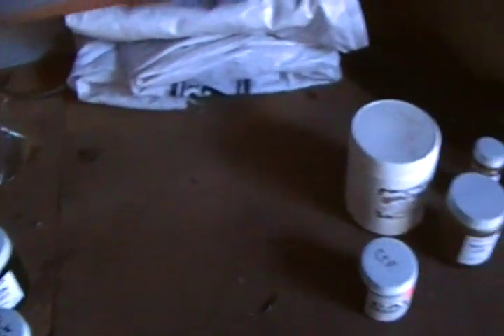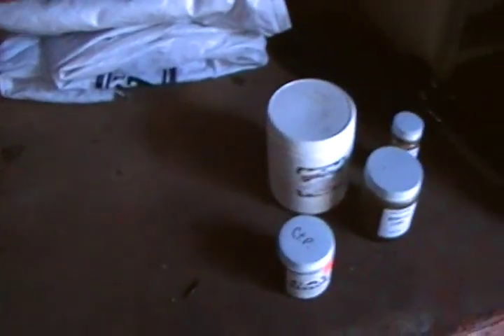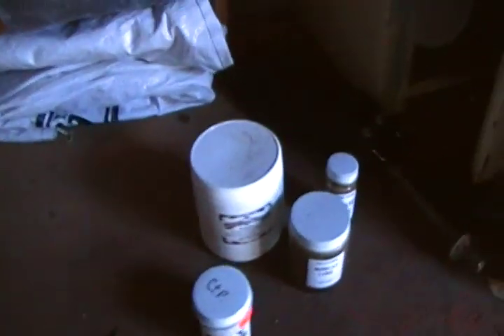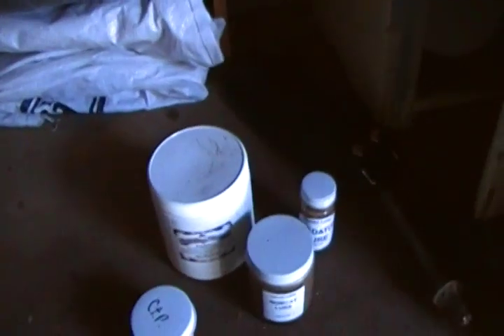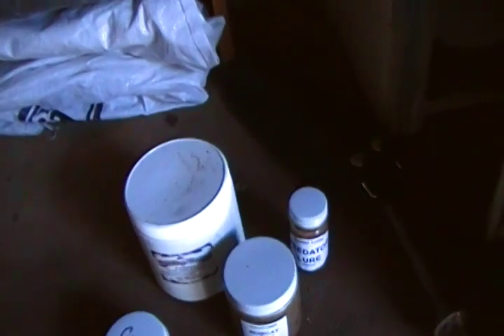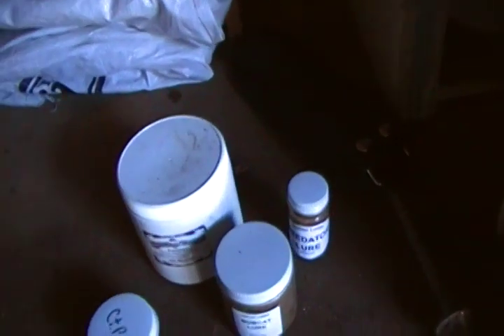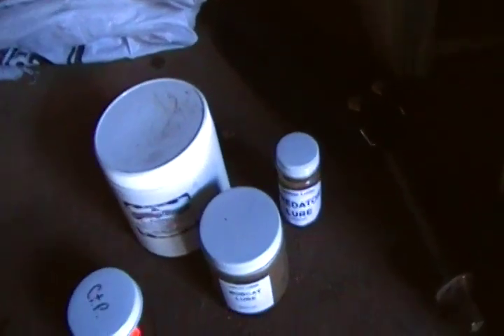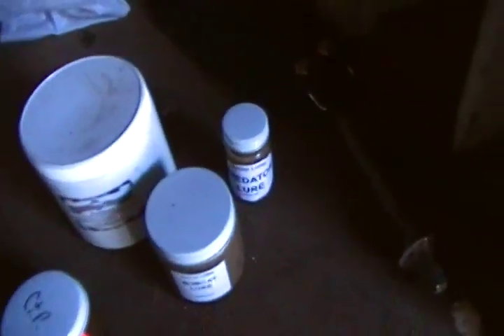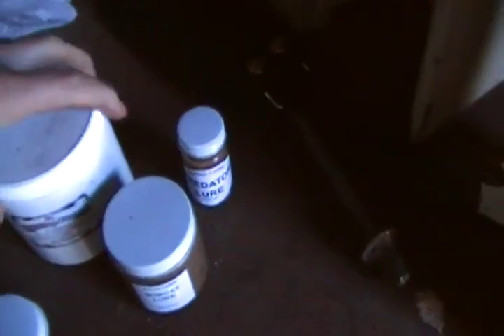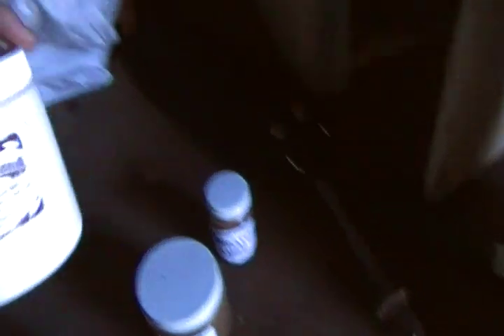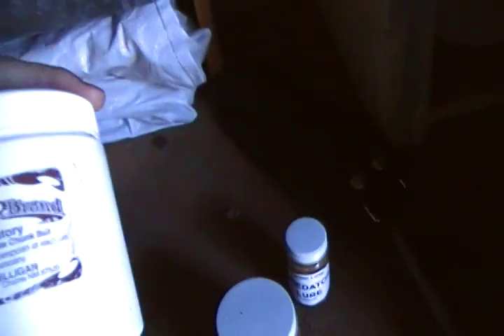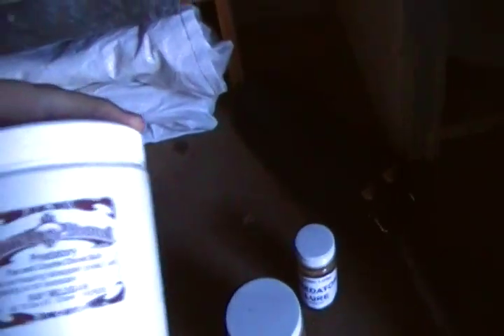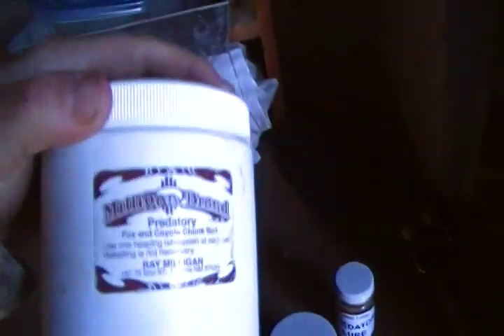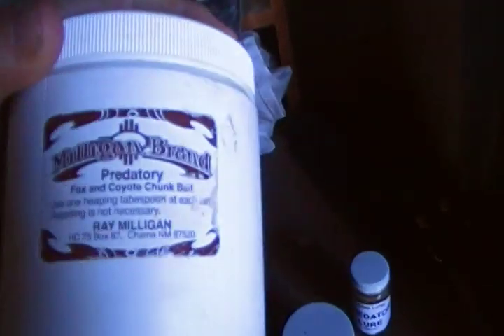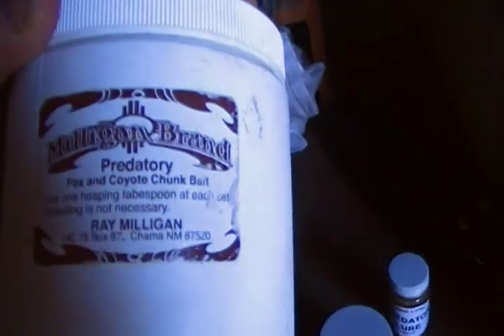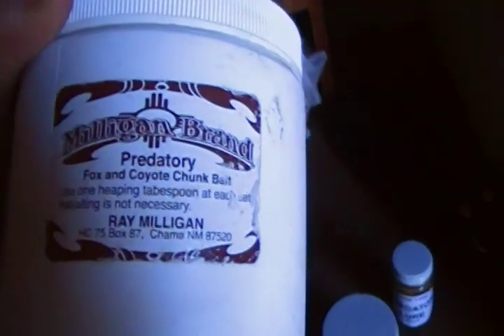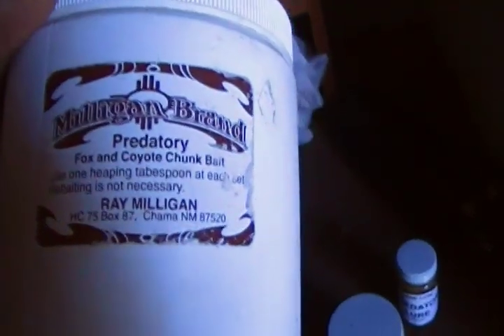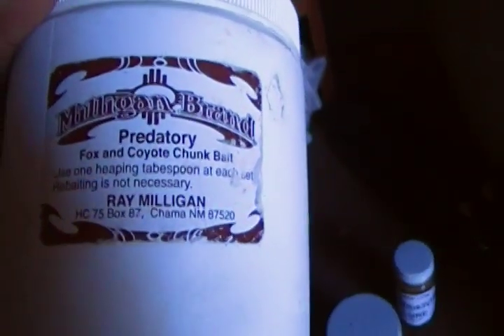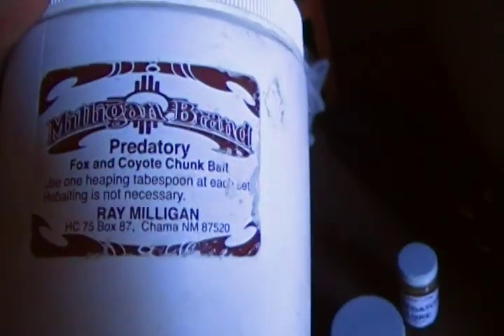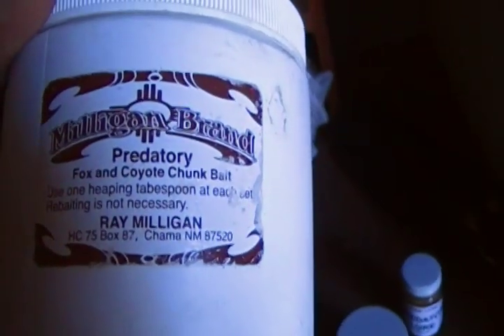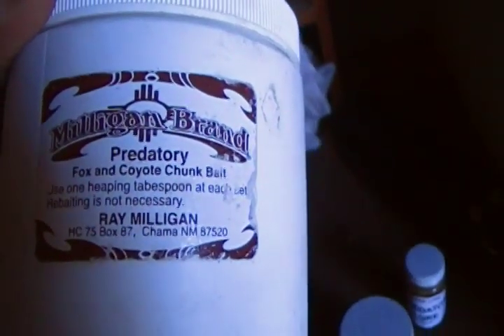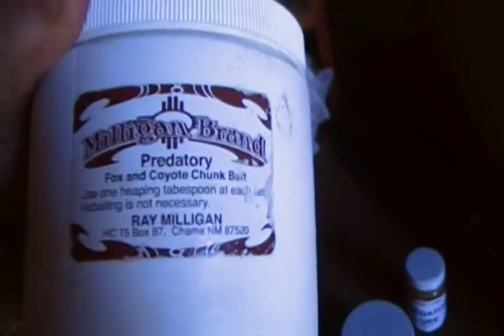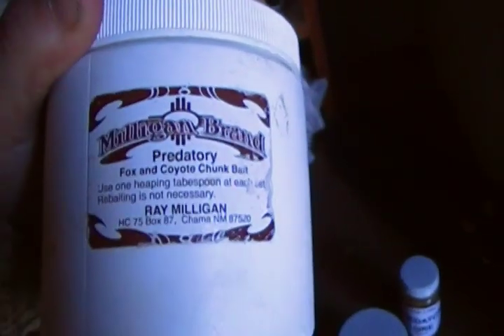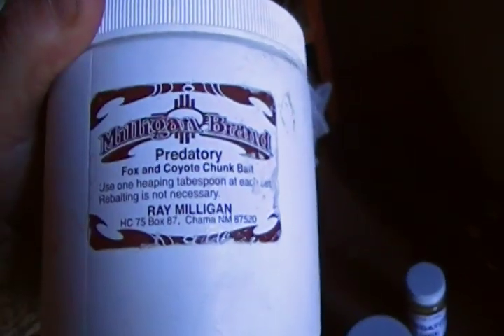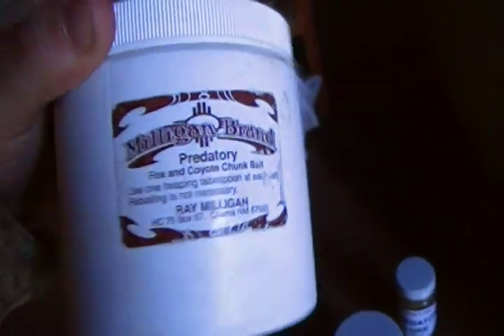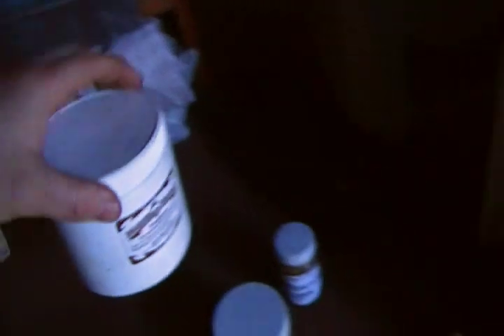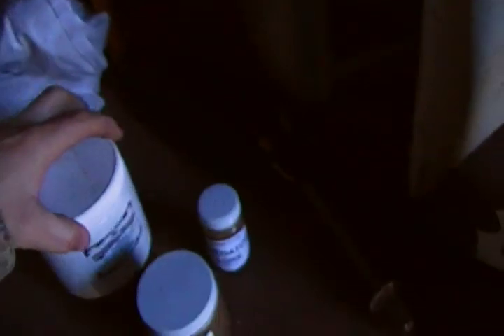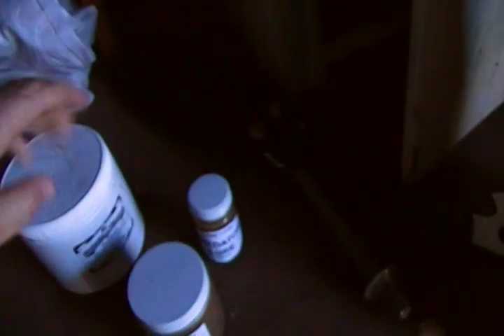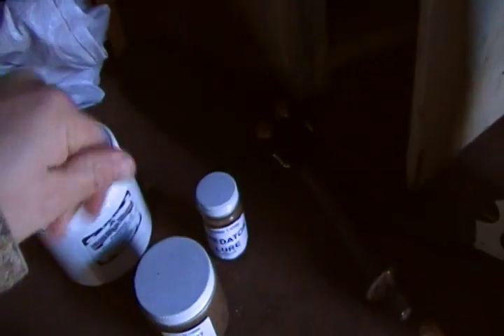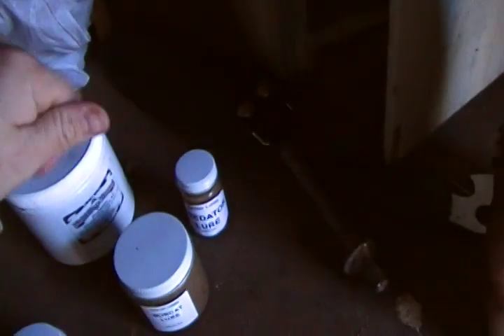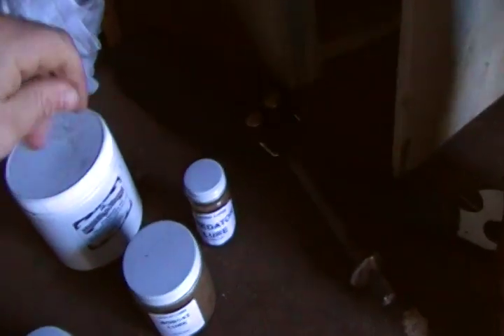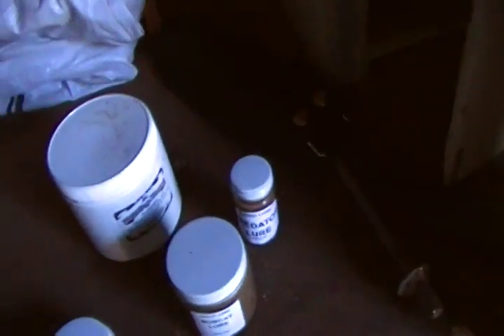Moving on to the coyote and bobcat. For bait I like the Milligan brand Fox and Coyote Chunk Bait — Ray McMilligan out of Chama, New Mexico.